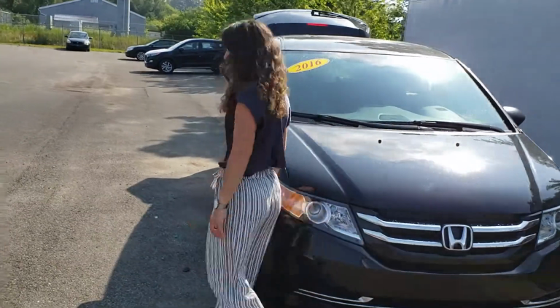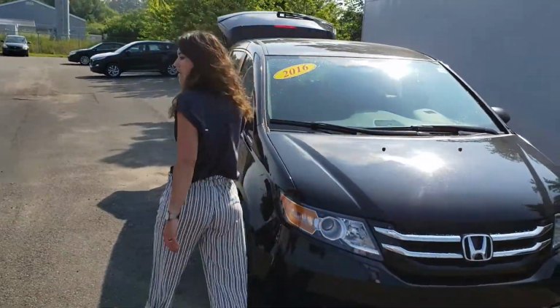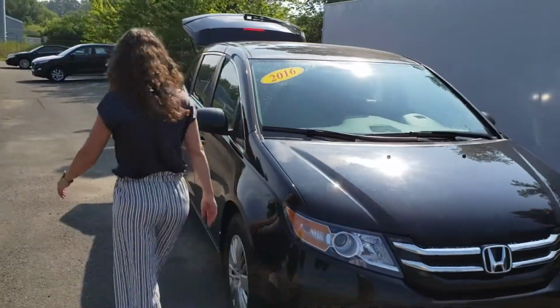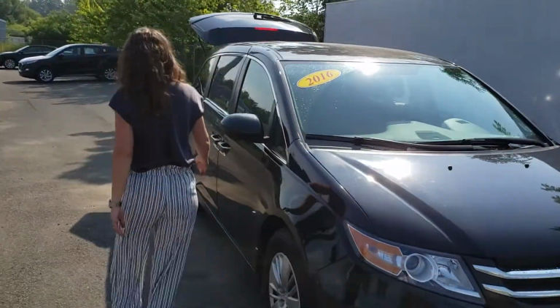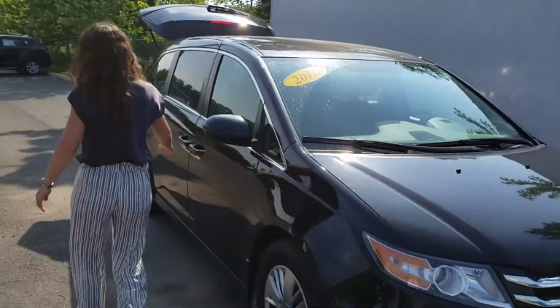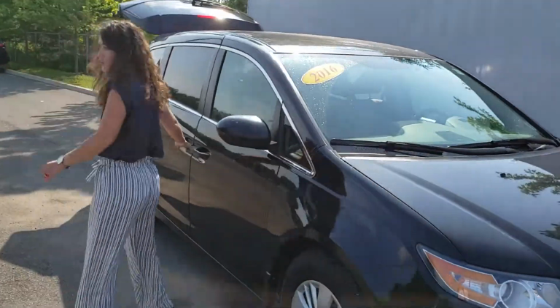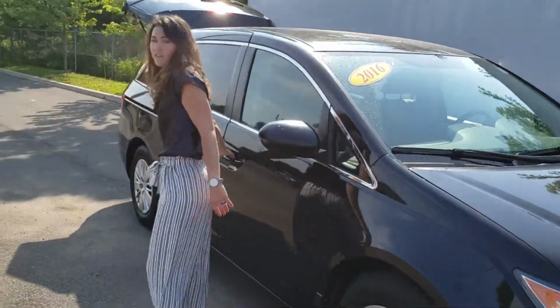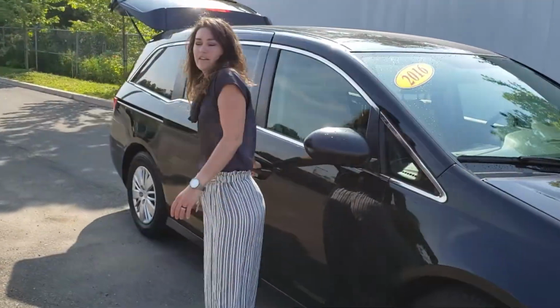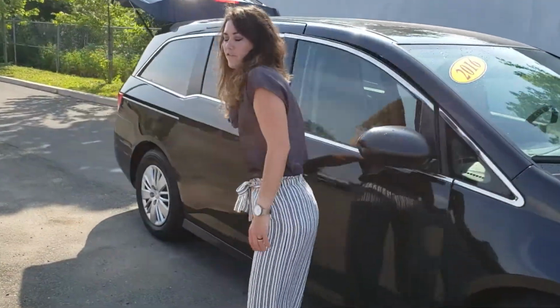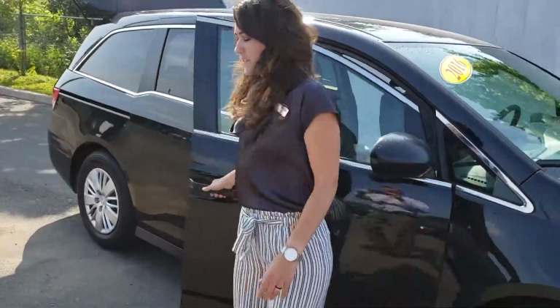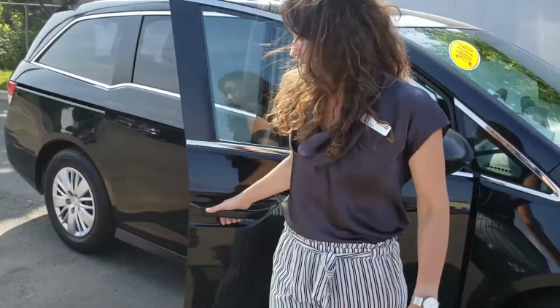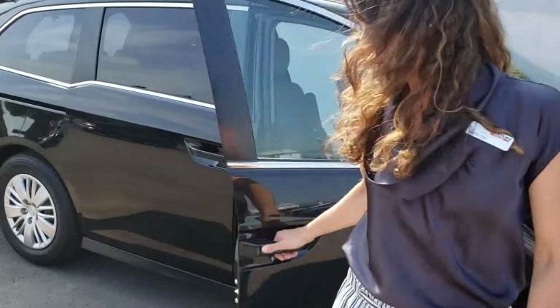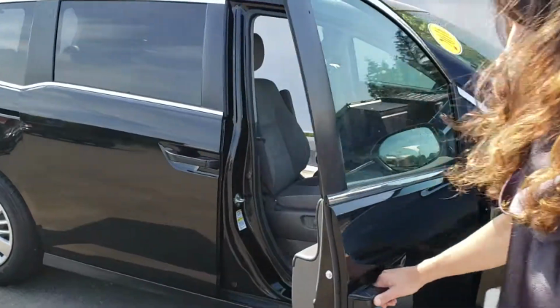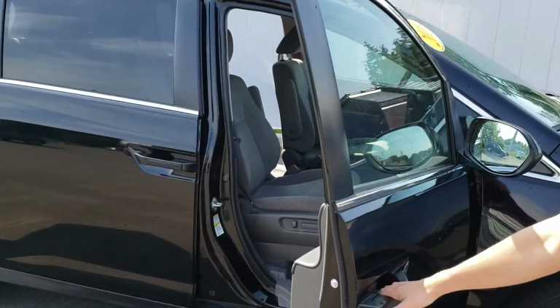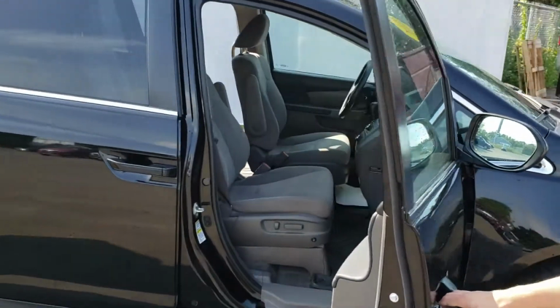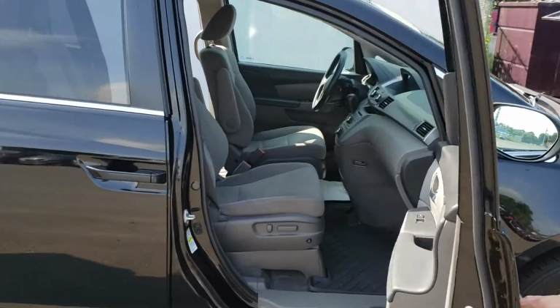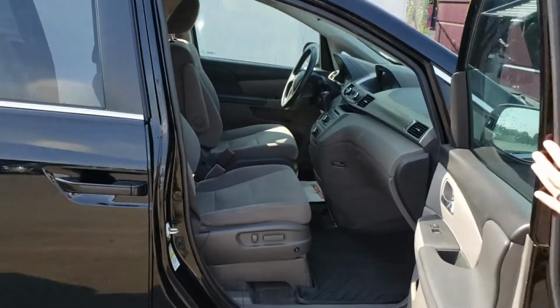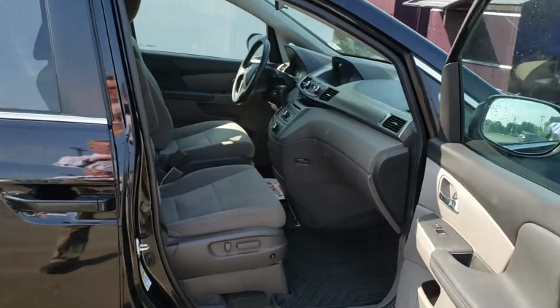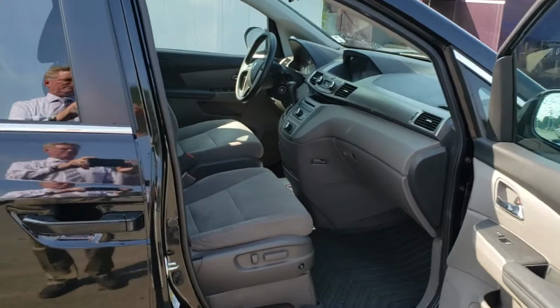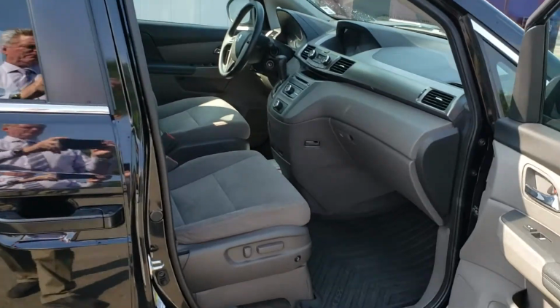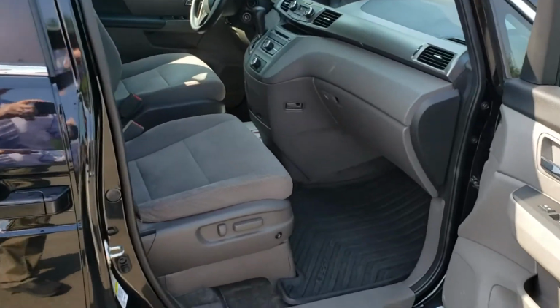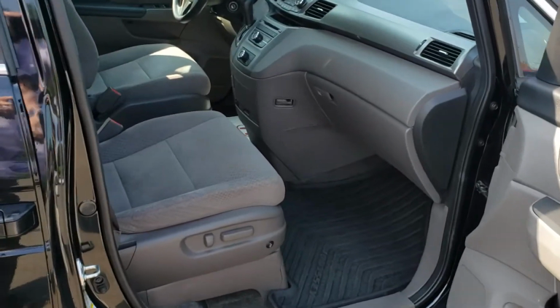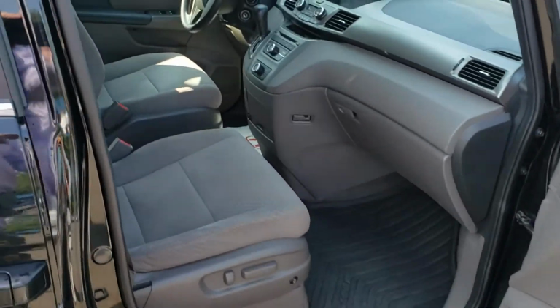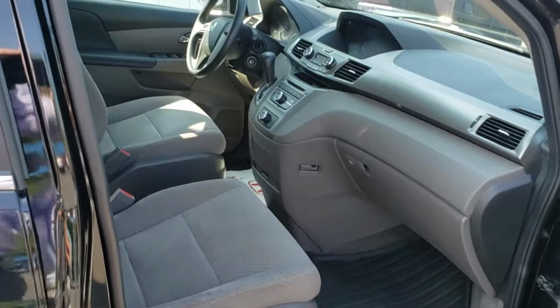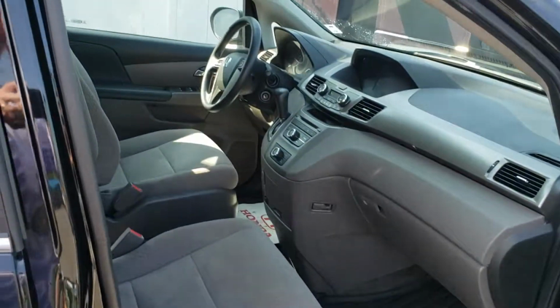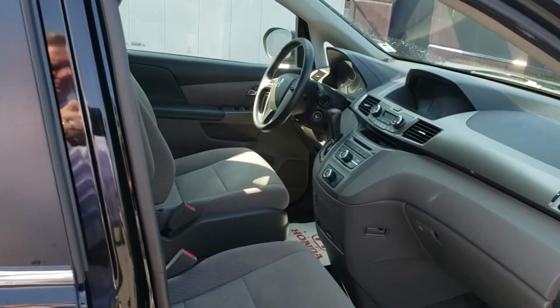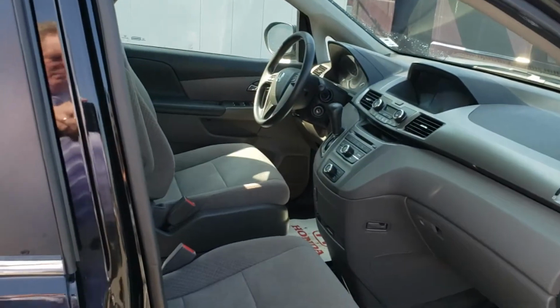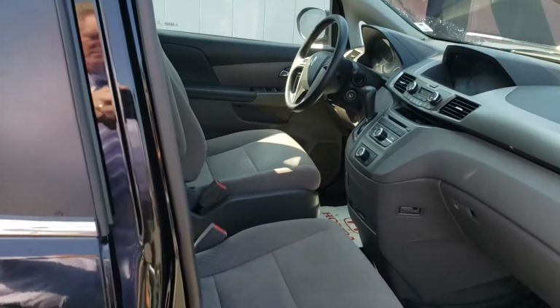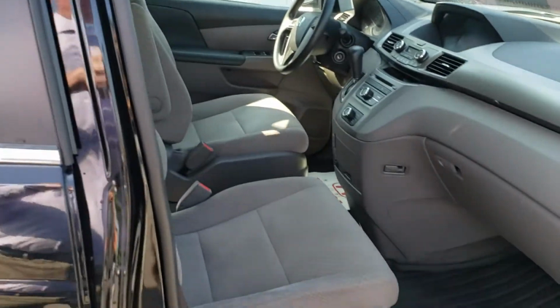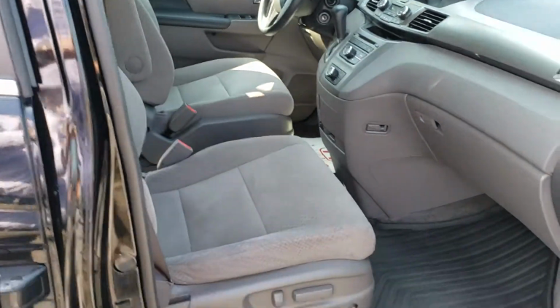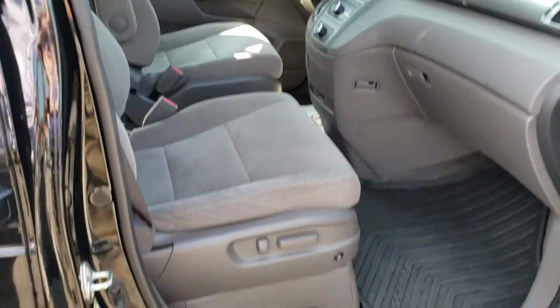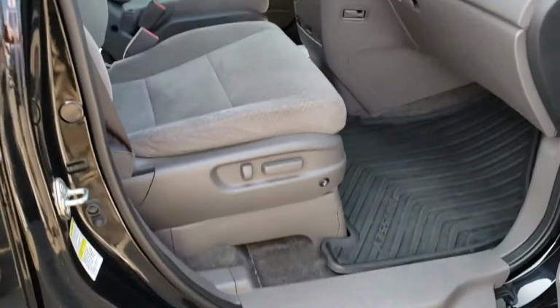This LX has Bluetooth, you've got hands-free calling, and you've got a mat pack in there as well, and your cruise control. This one in particular comes with heated front seats as well.